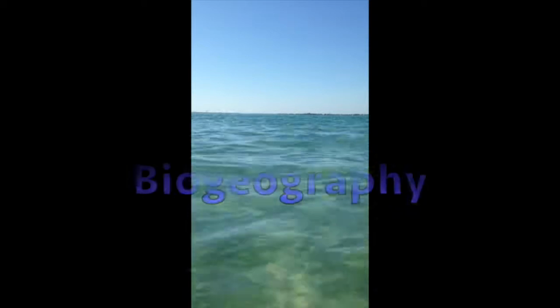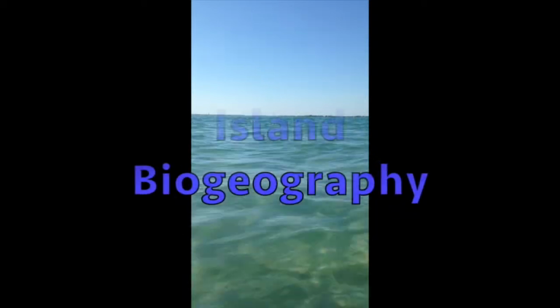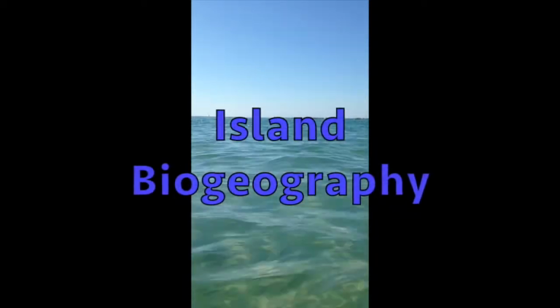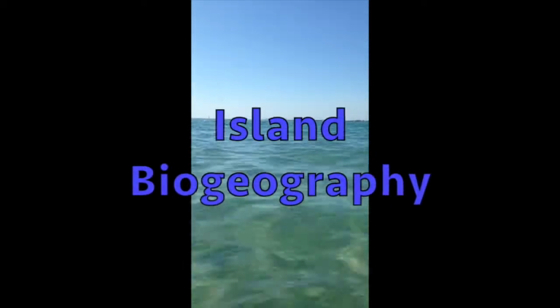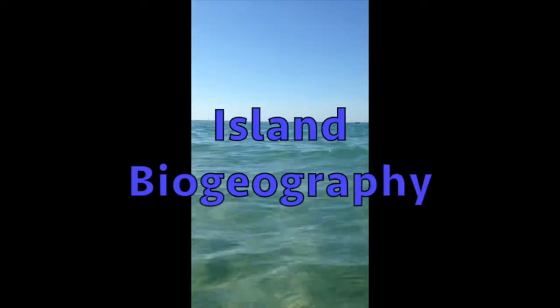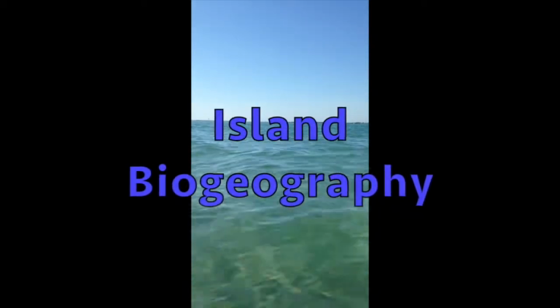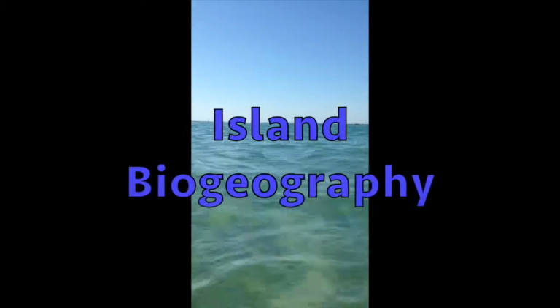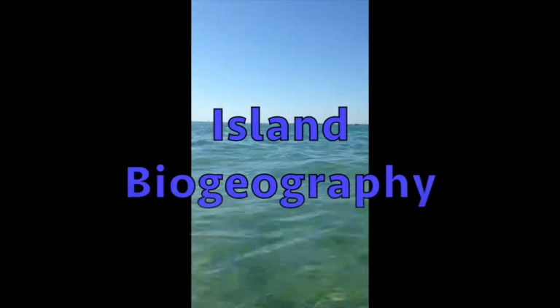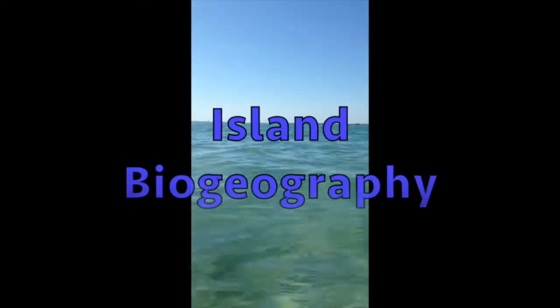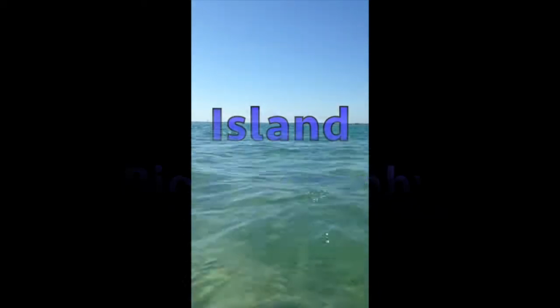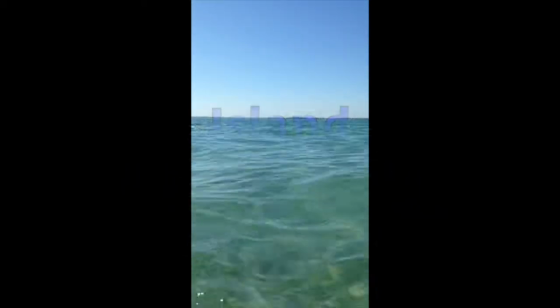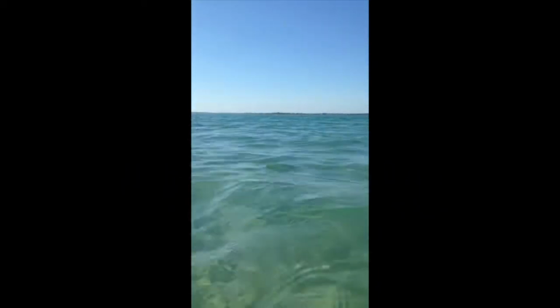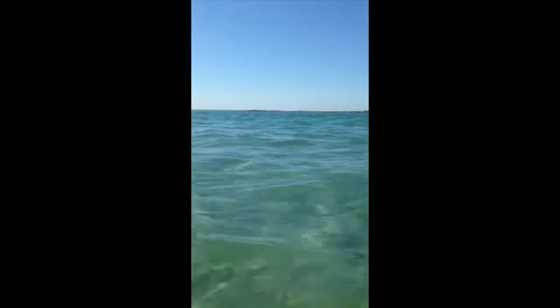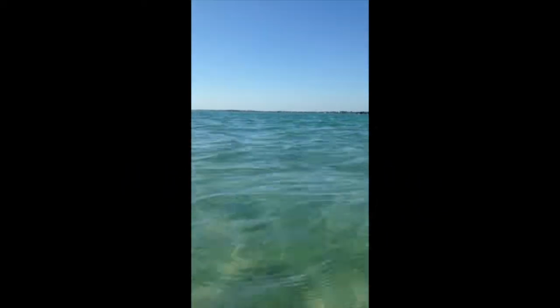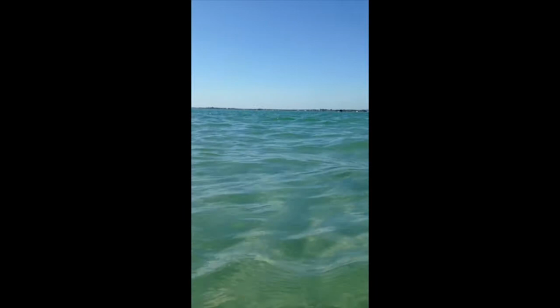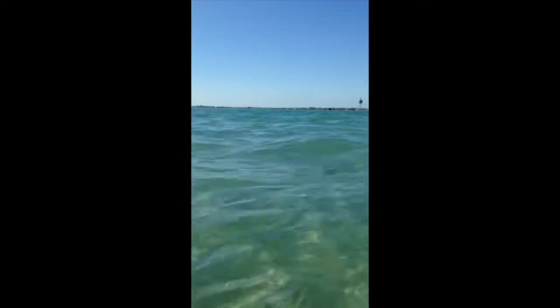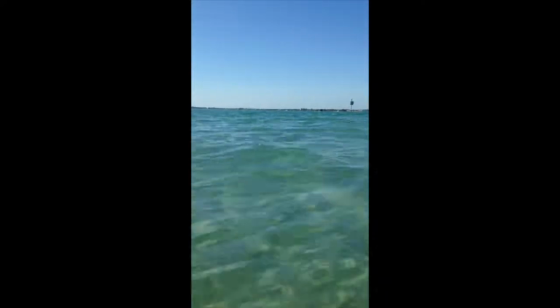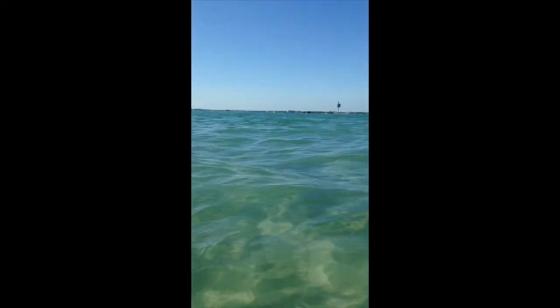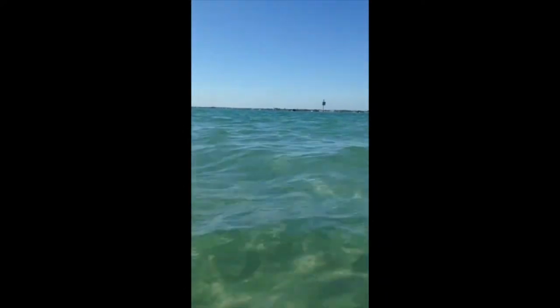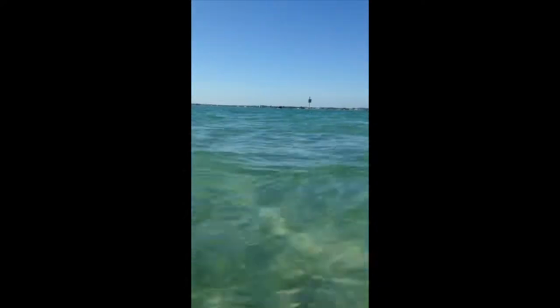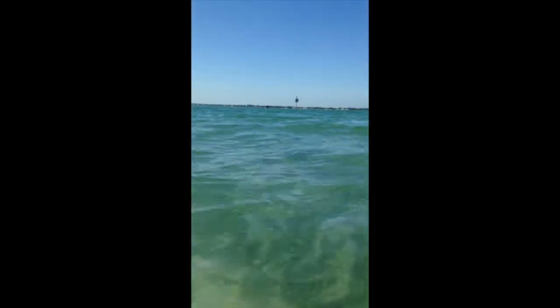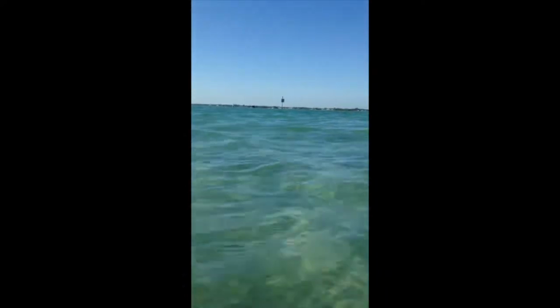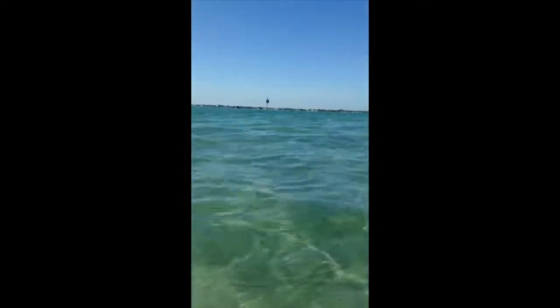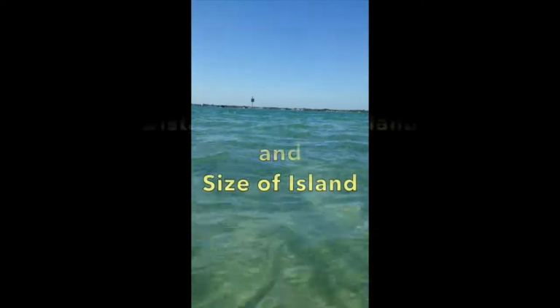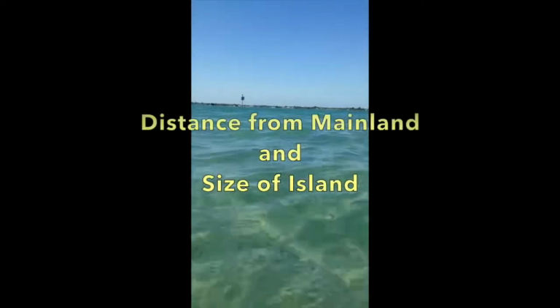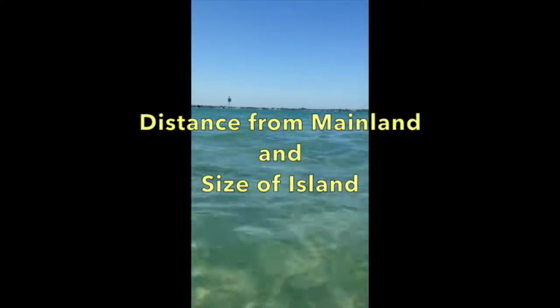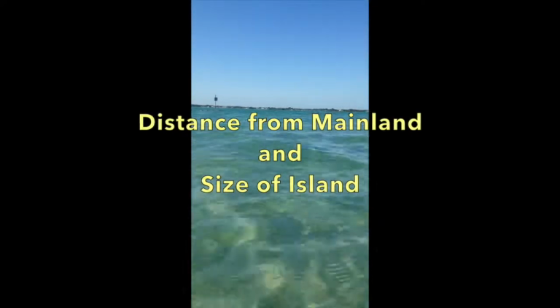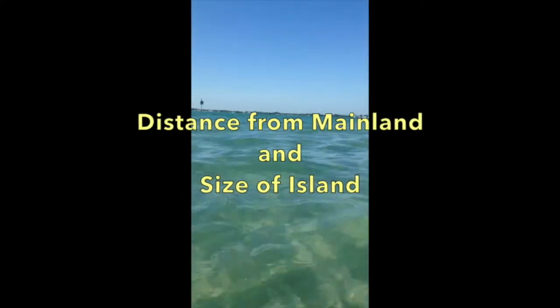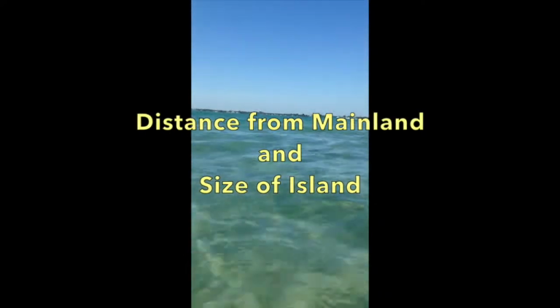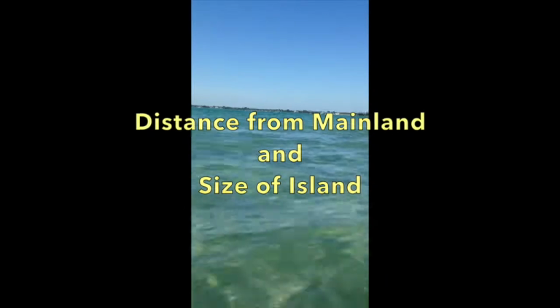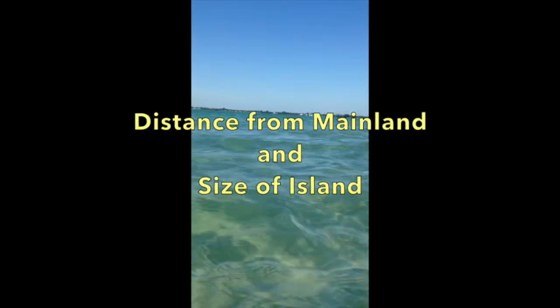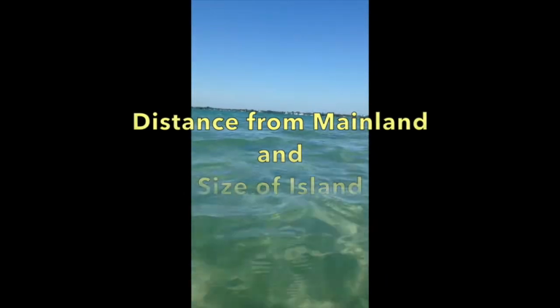MacArthur and Wilson developed a theory of island biogeography. They wanted to determine the number of species that would be on an island. They said this was based off of distance from the mainland and size of the island.